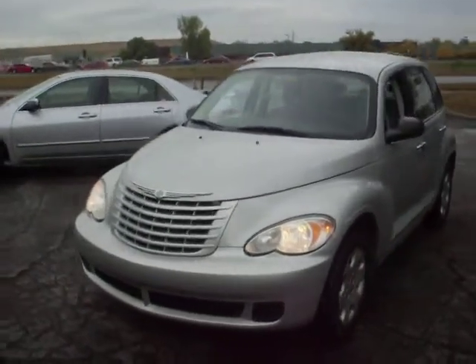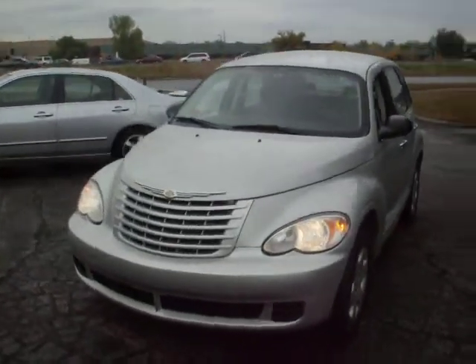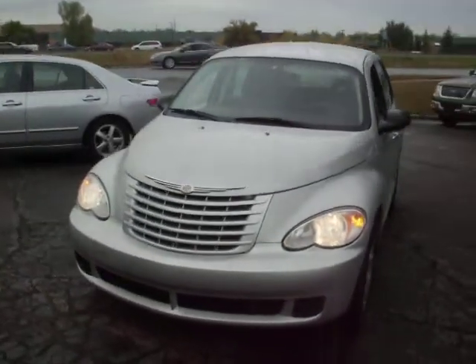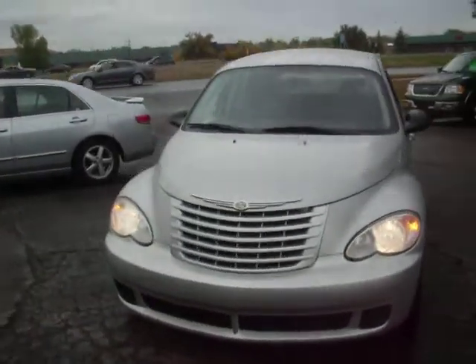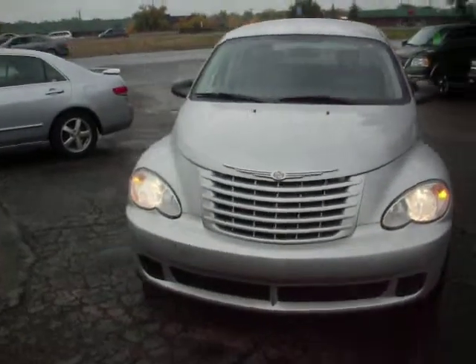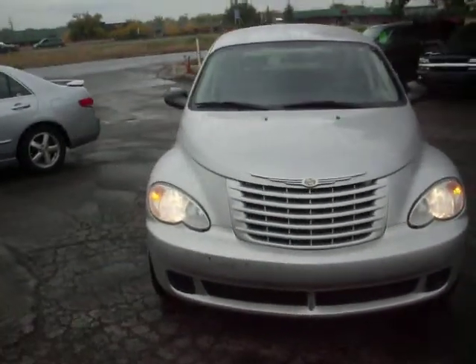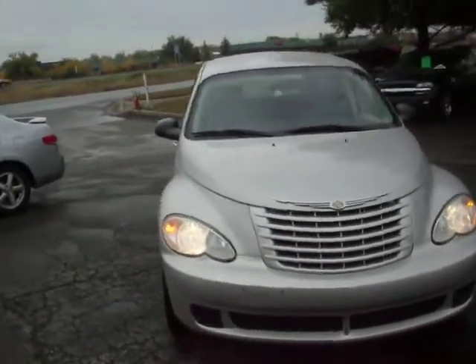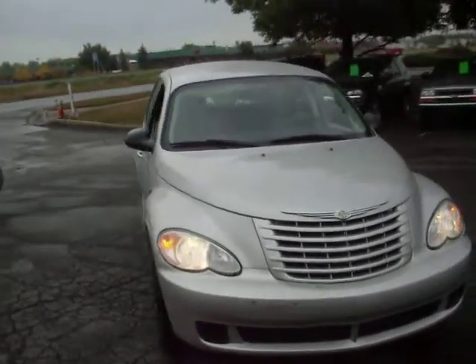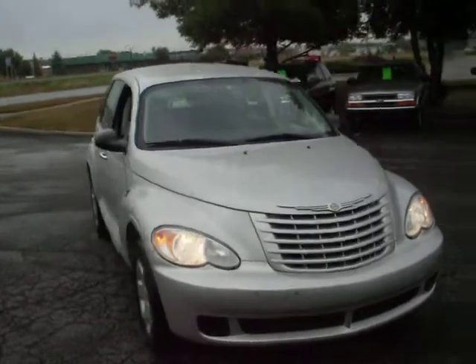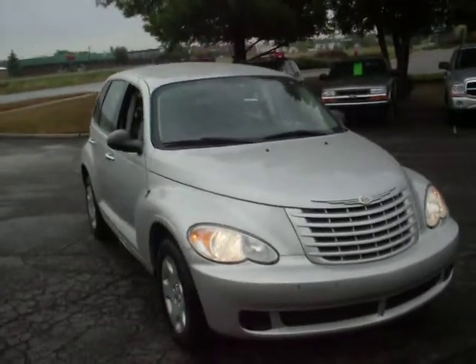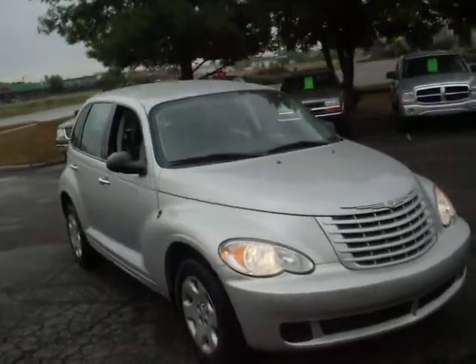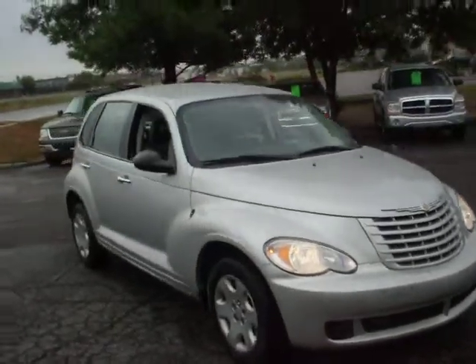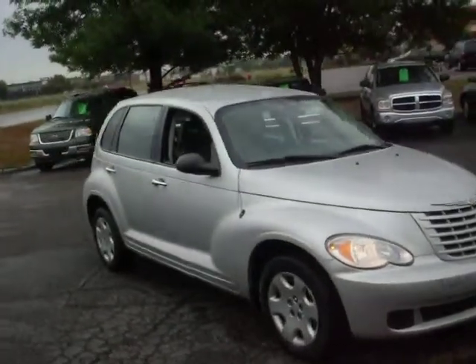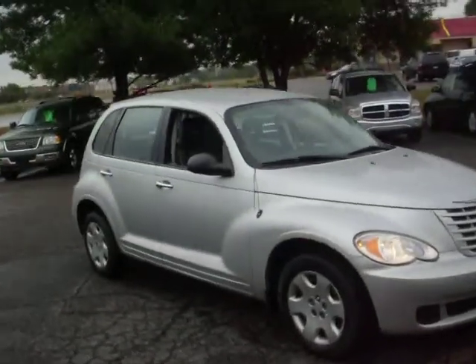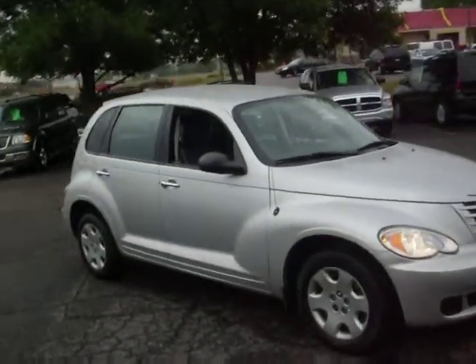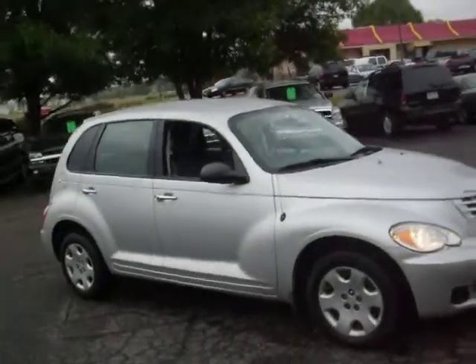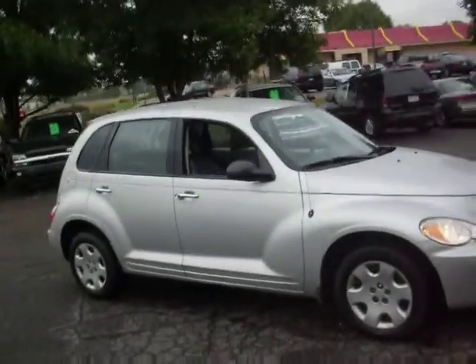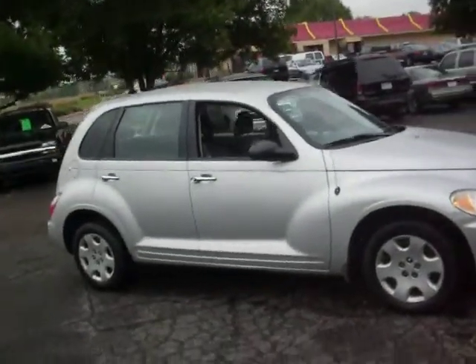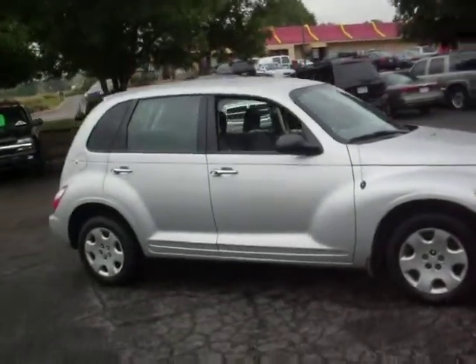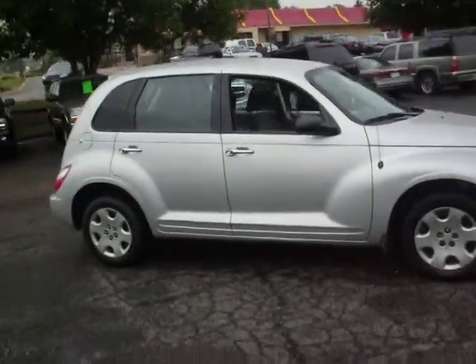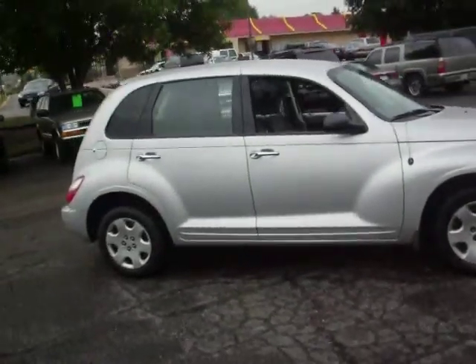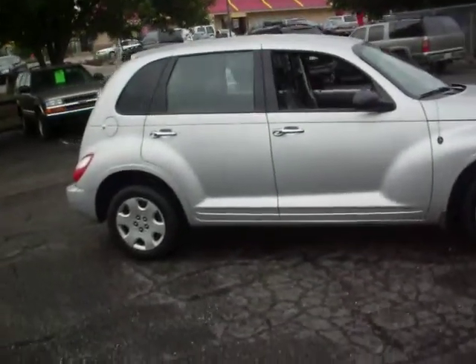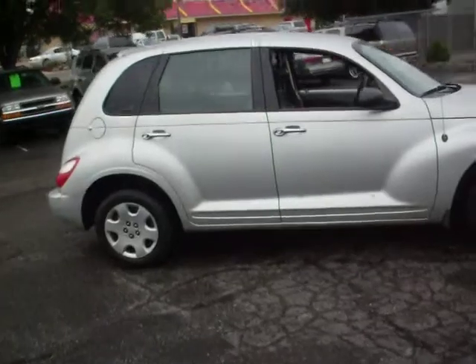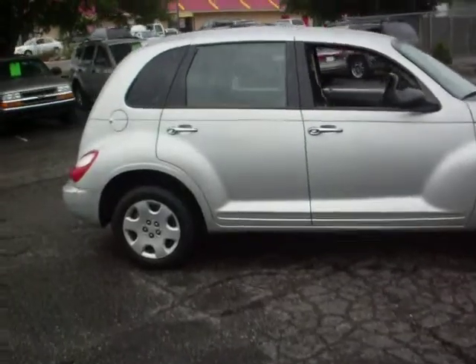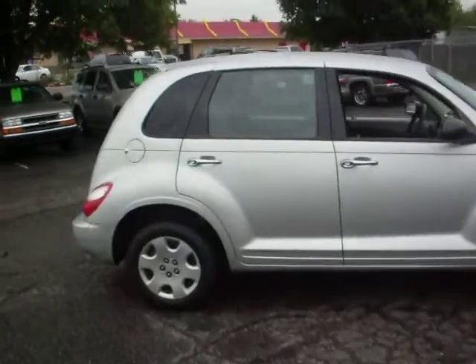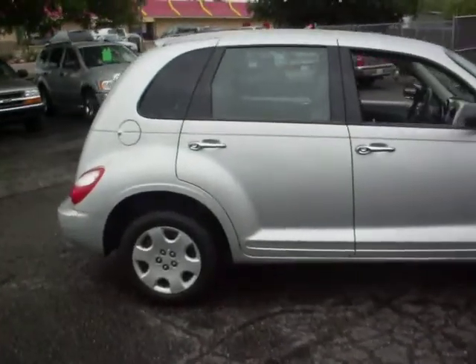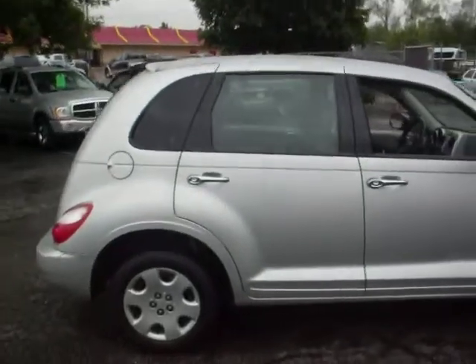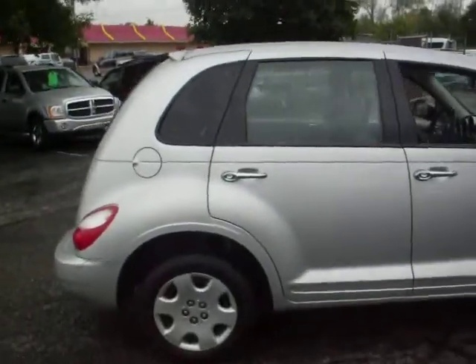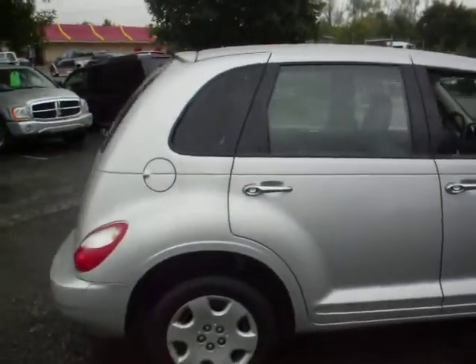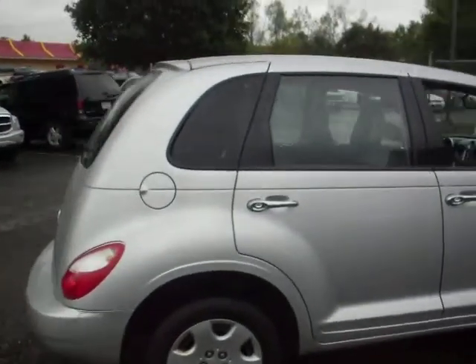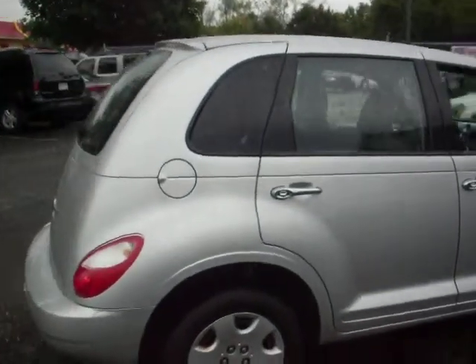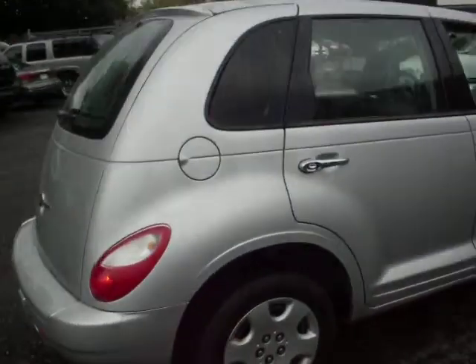2008 Chrysler PT Cruiser Touring, 2.4 liter 4 cylinder, factory tinted windows.